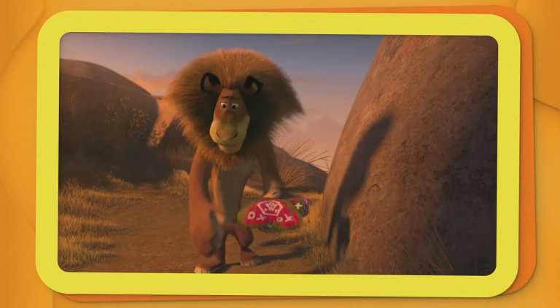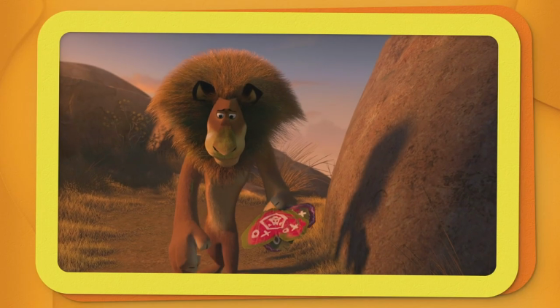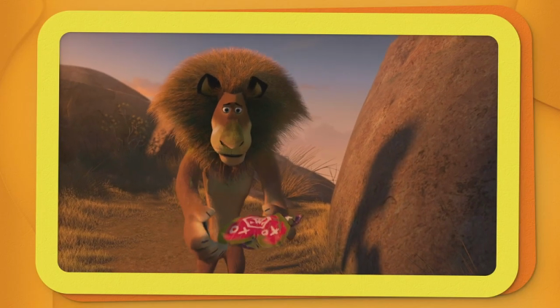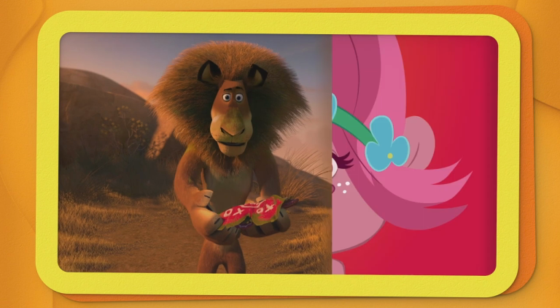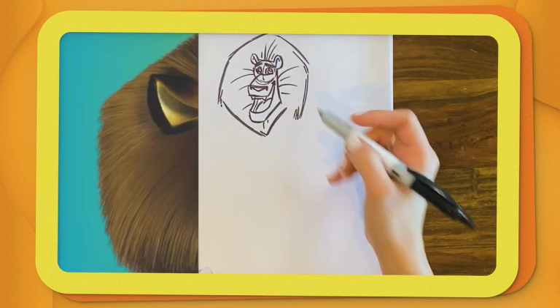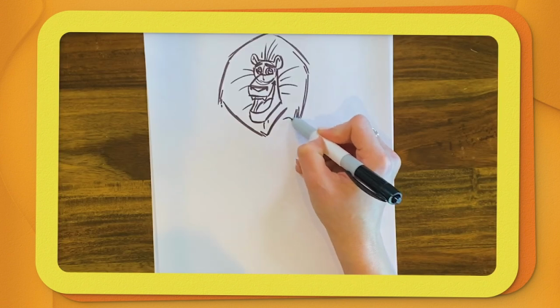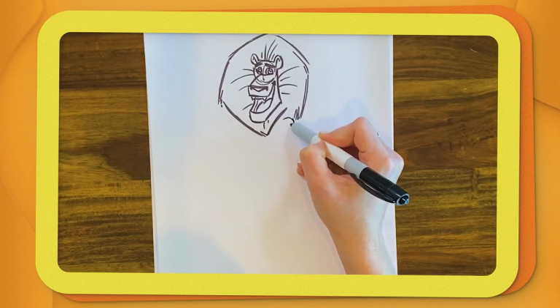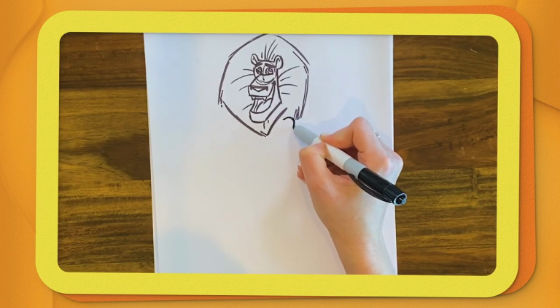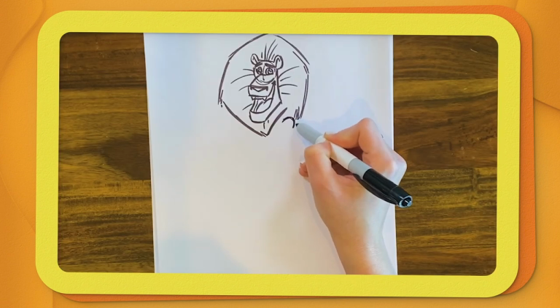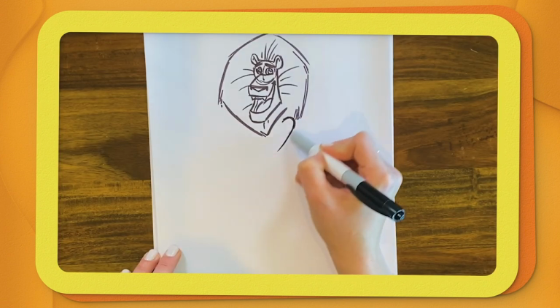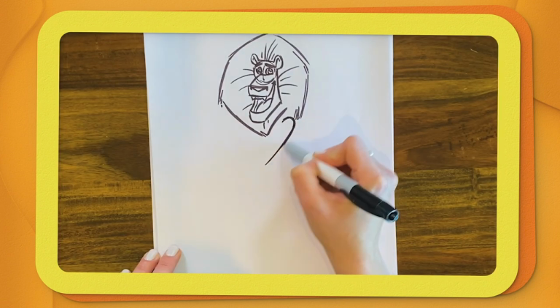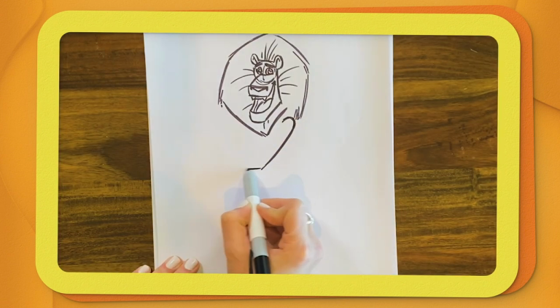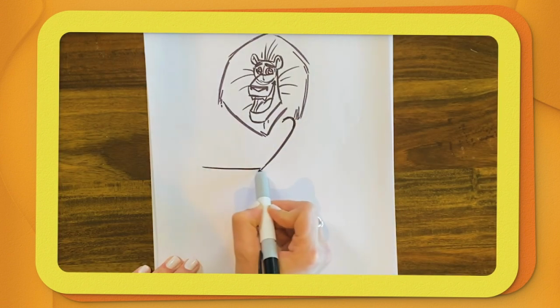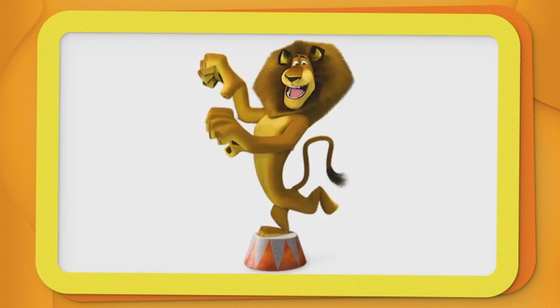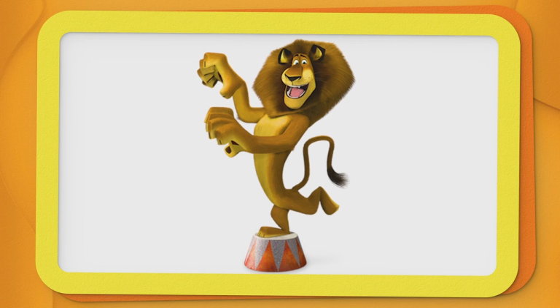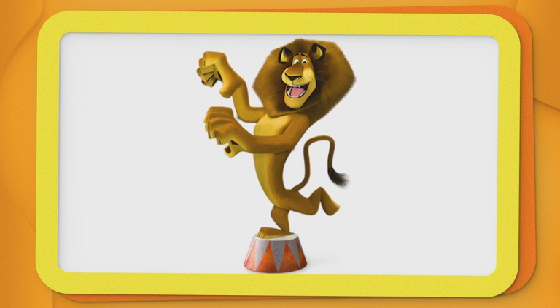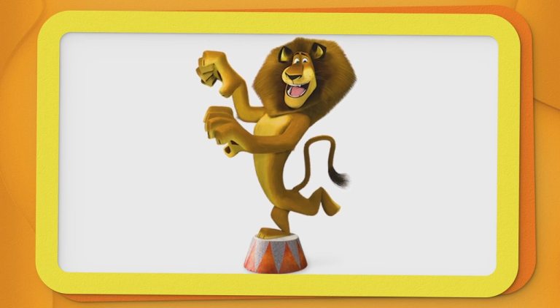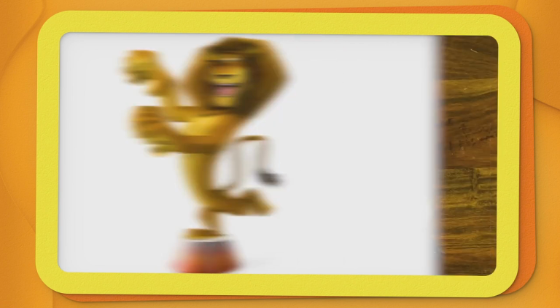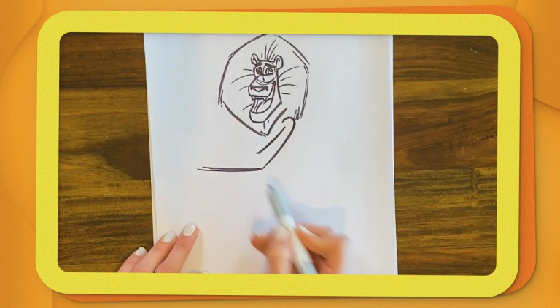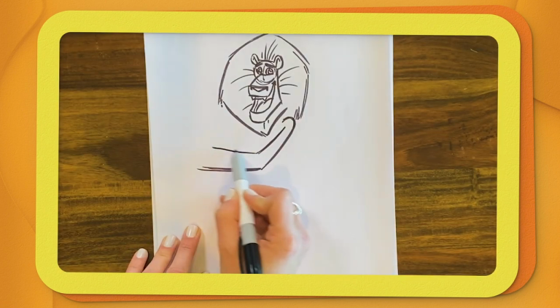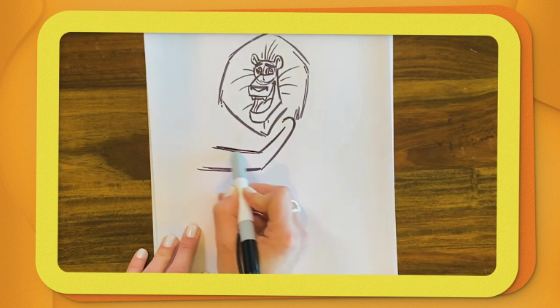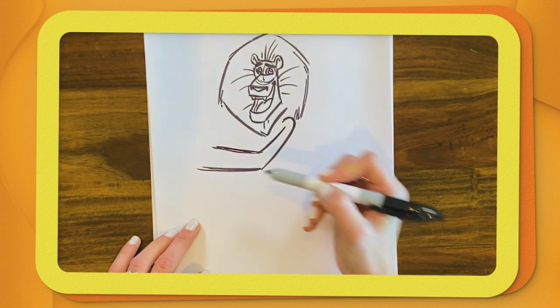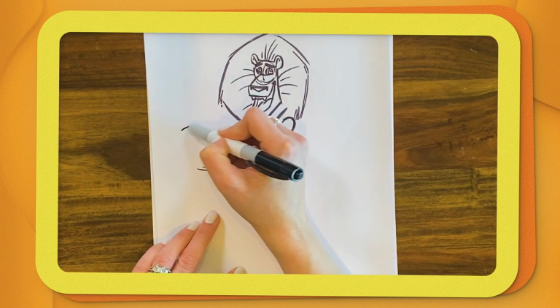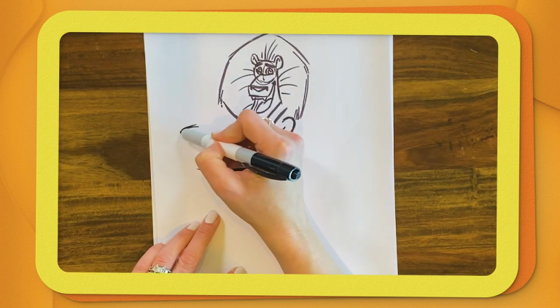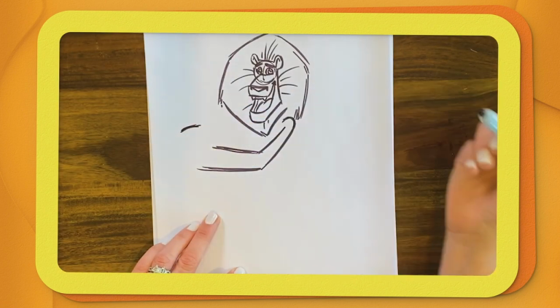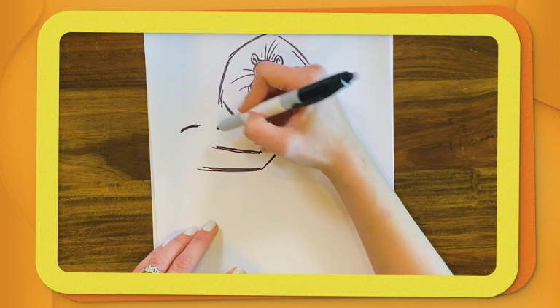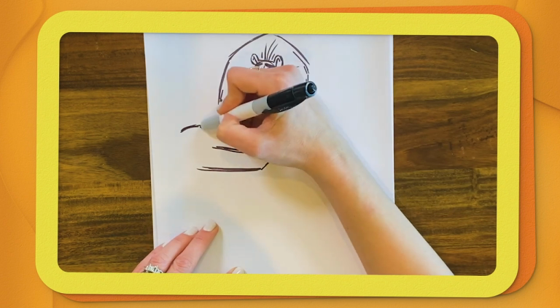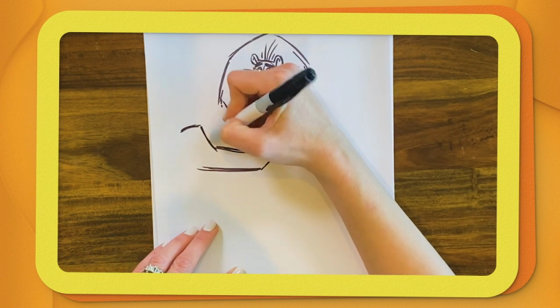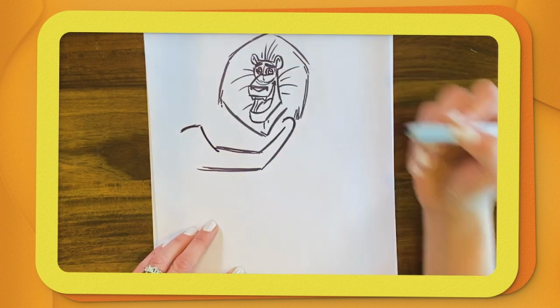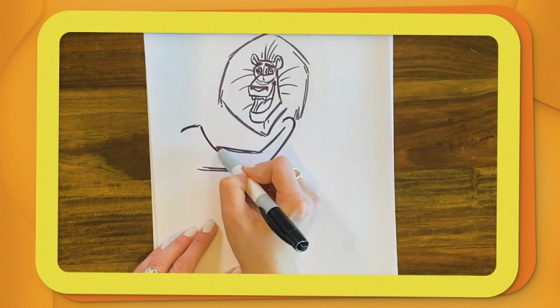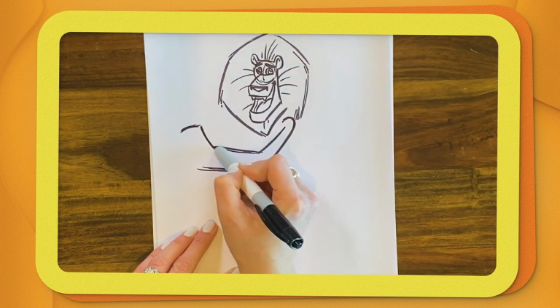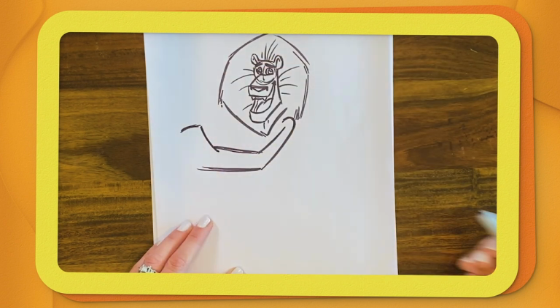He's already looking like himself. Next, we should do his body. And Alex really loves to do his roar pose, so we're going to give him that pose. He has really, really big hands, so that's why it kind of gets a little bit wider as we get to the ends of it.